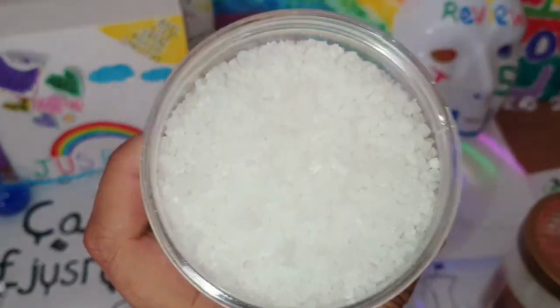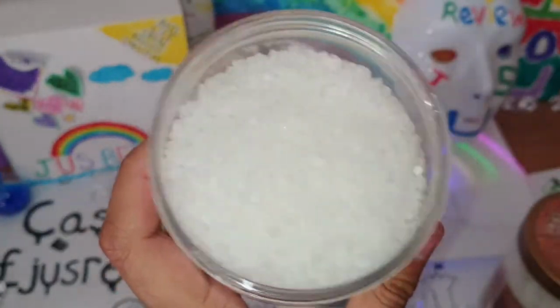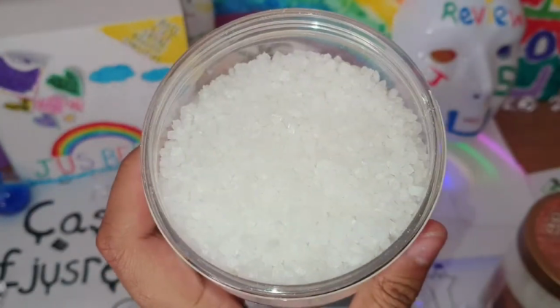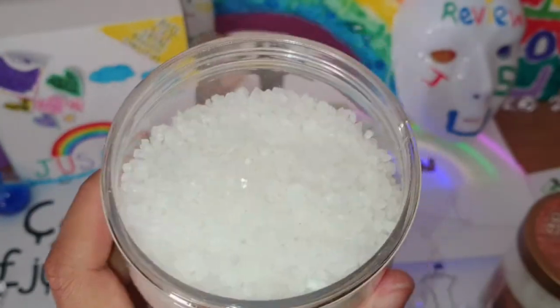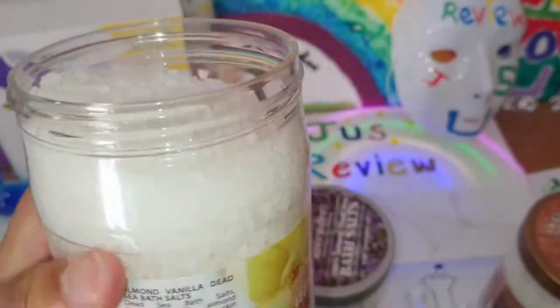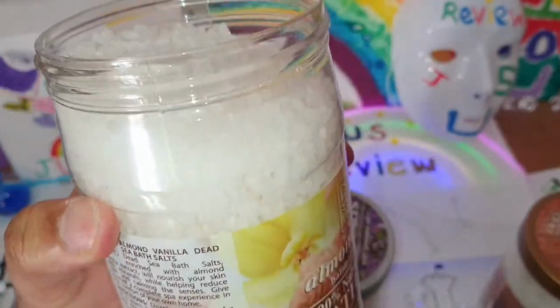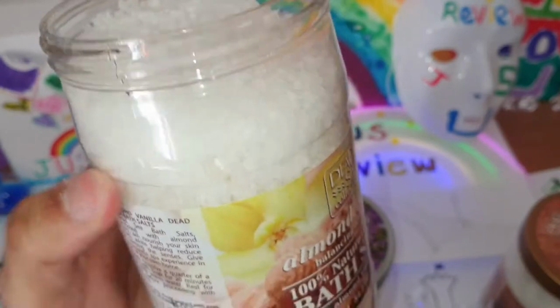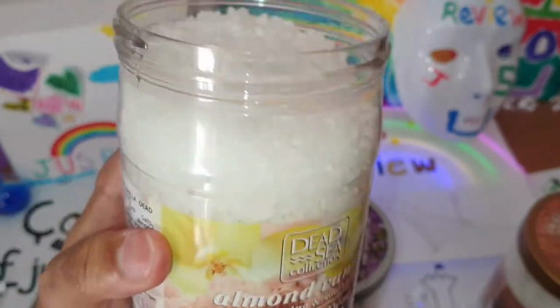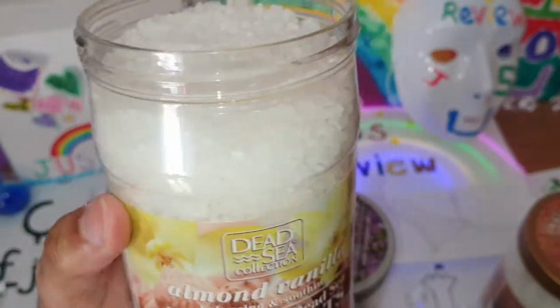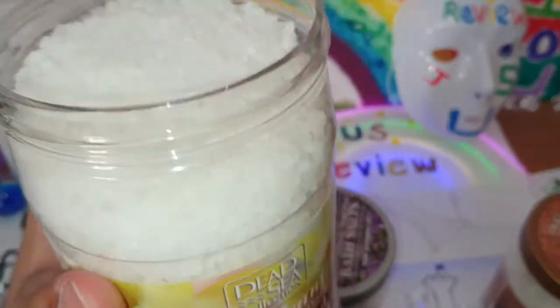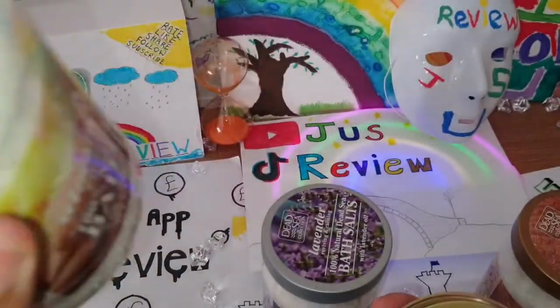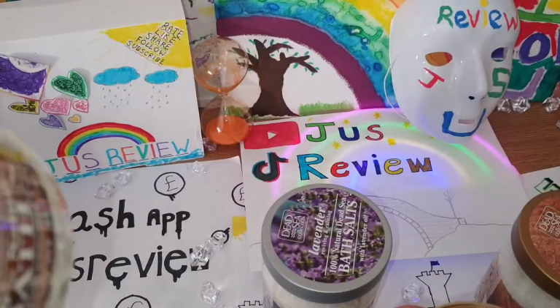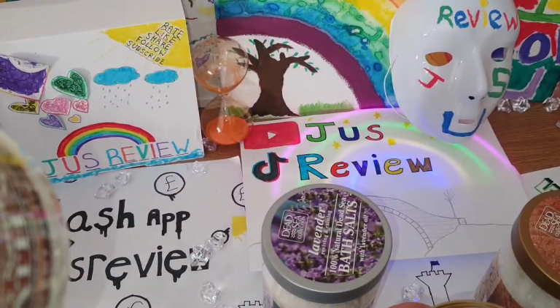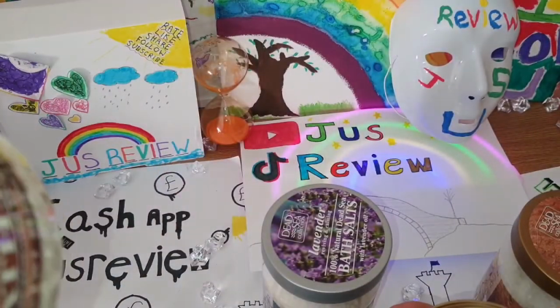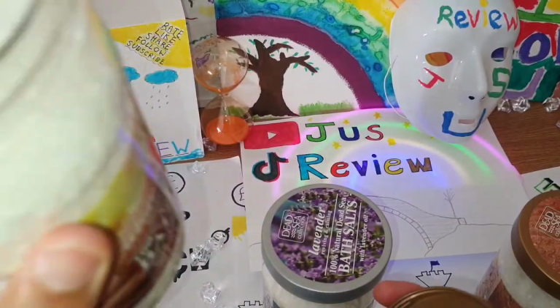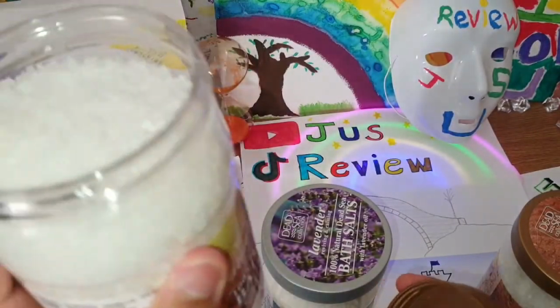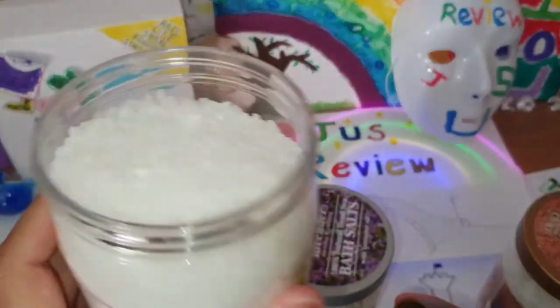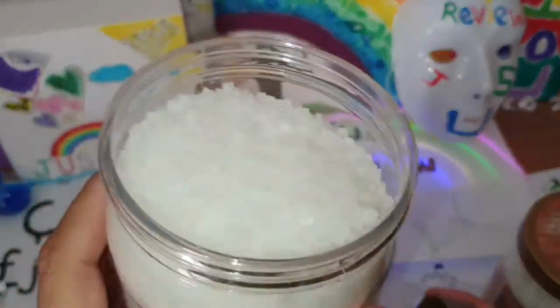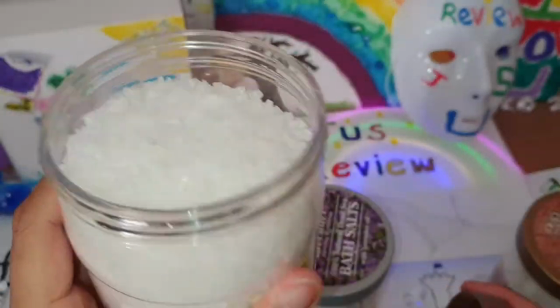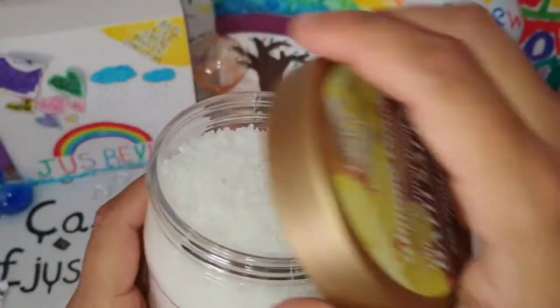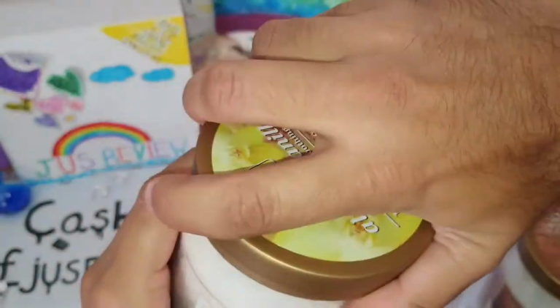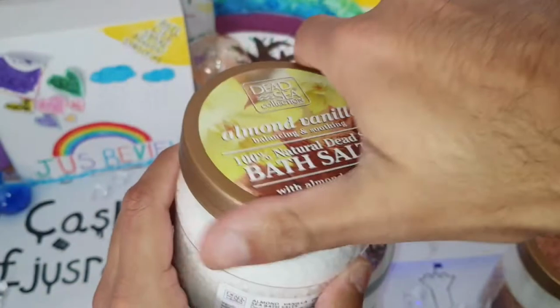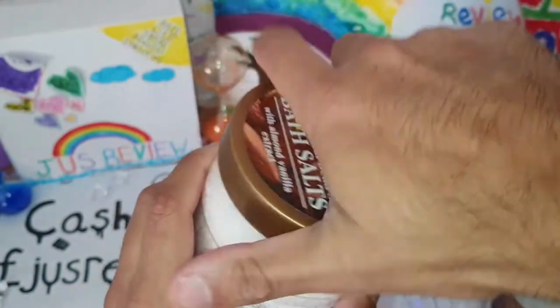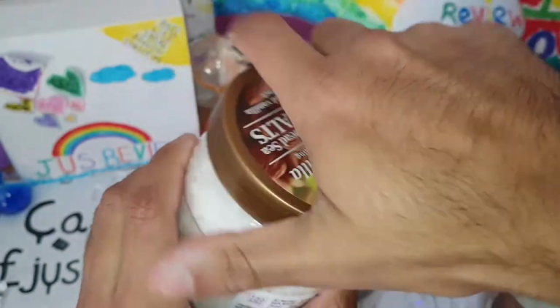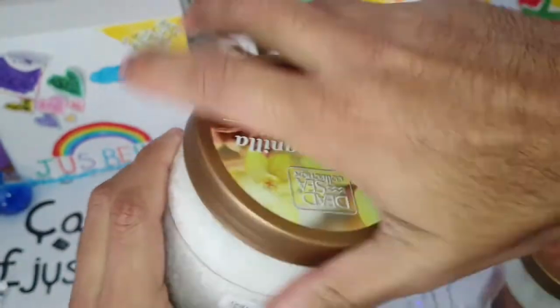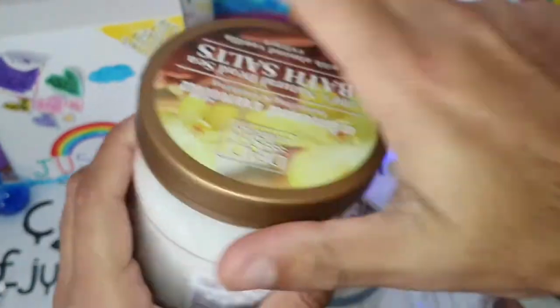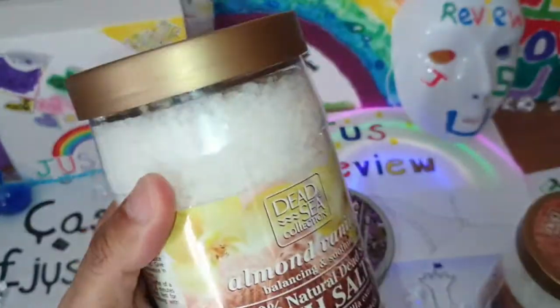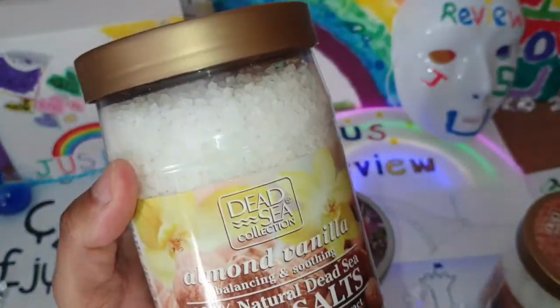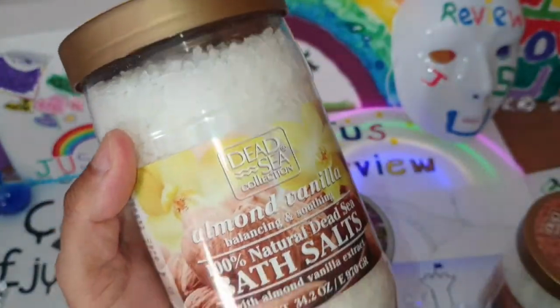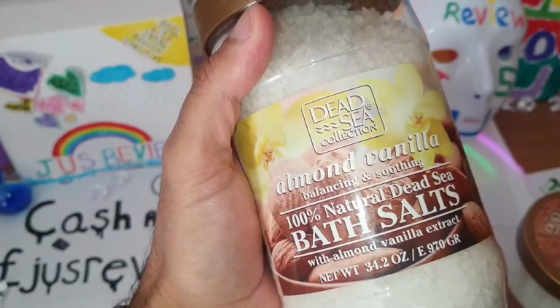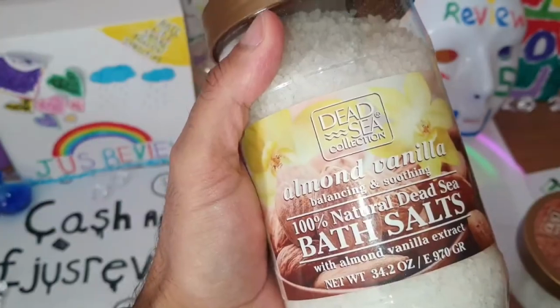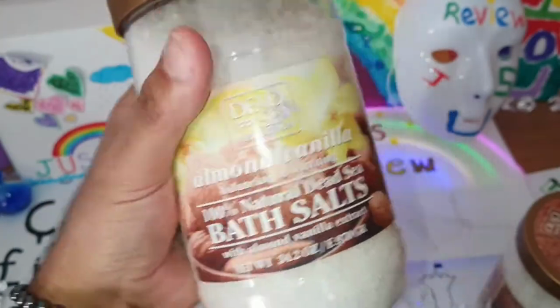This is what the crystals look like. Let's go ahead and take the smell test. It's very, very vanilla-ish. So if you like vanilla, this is definitely going to be something that you might like.